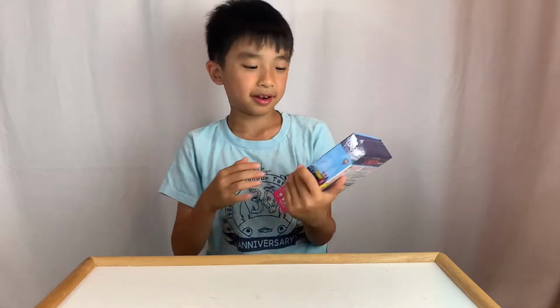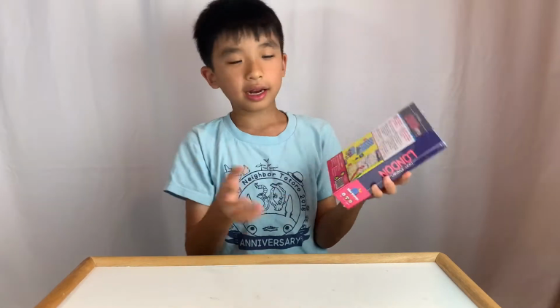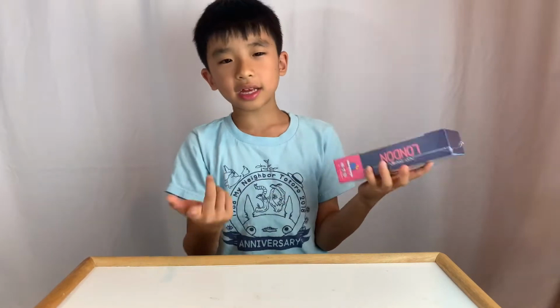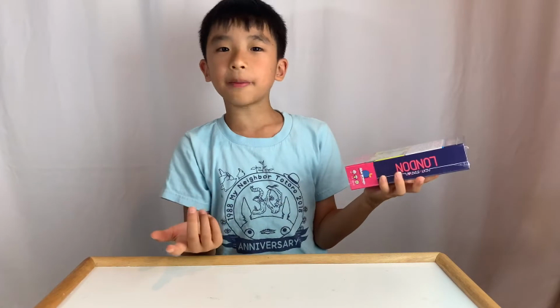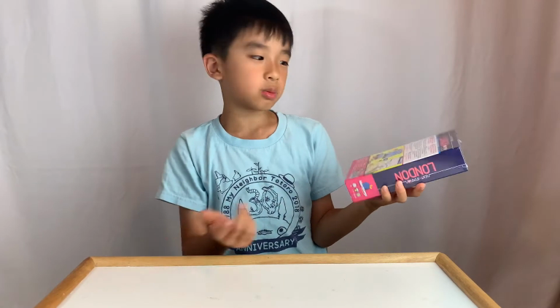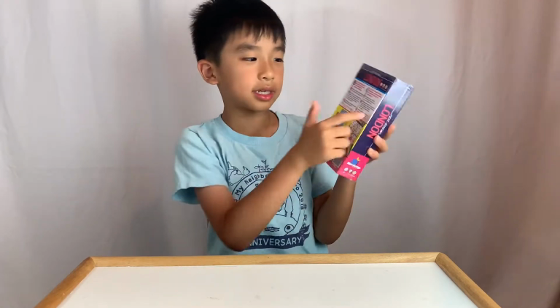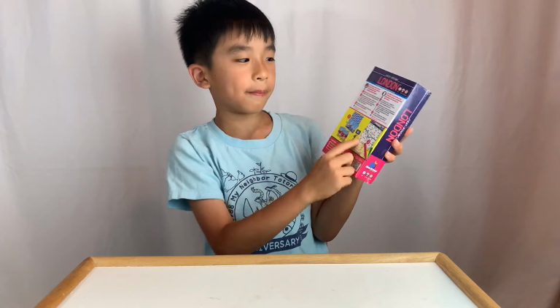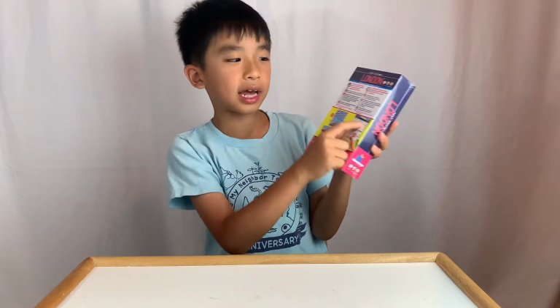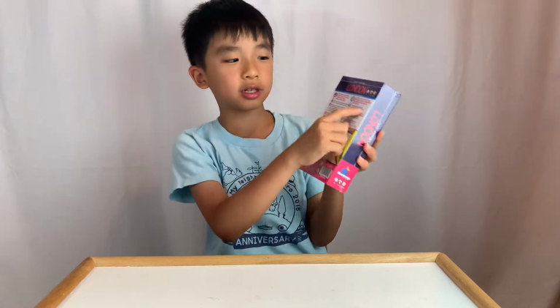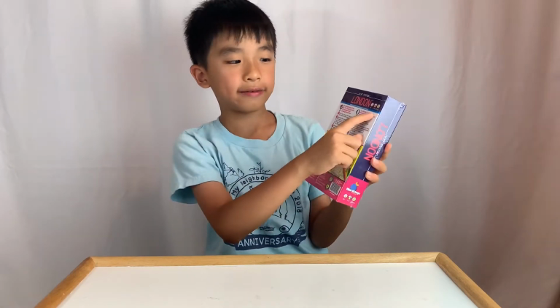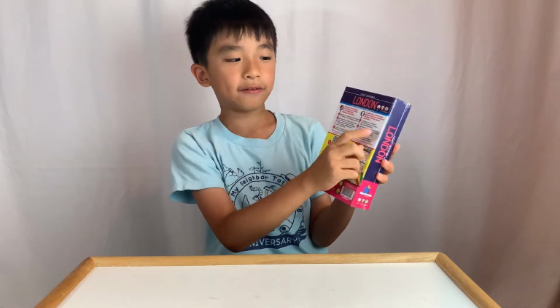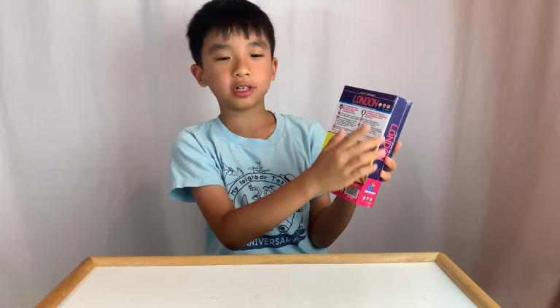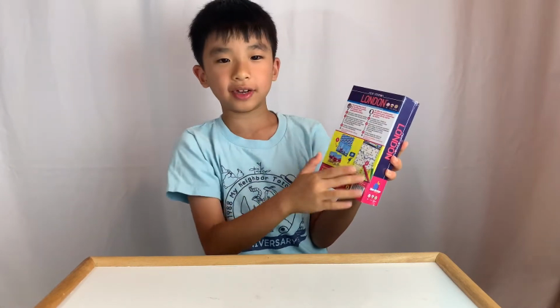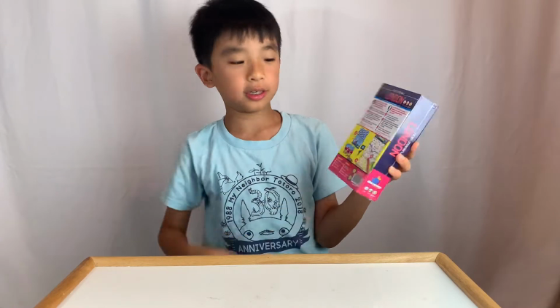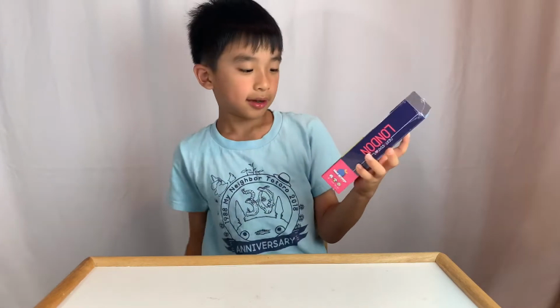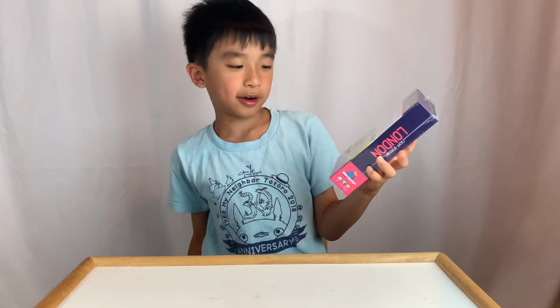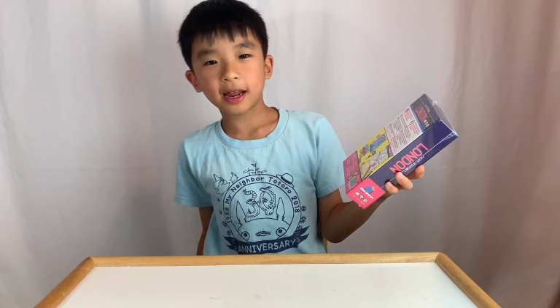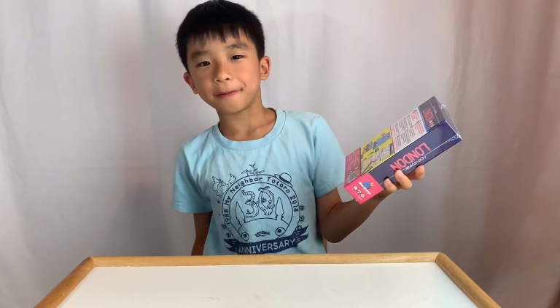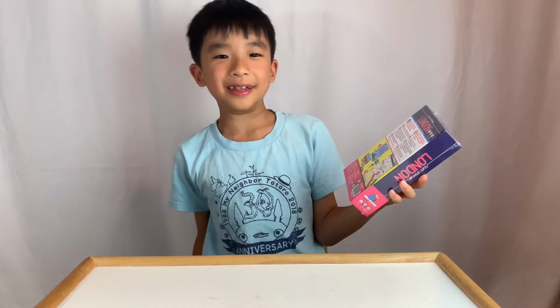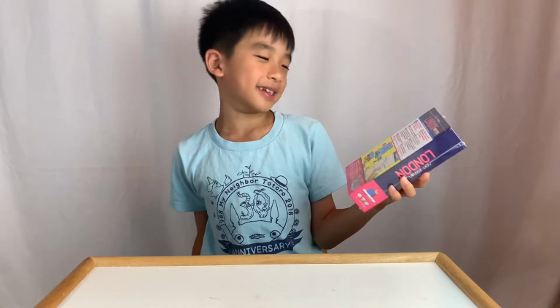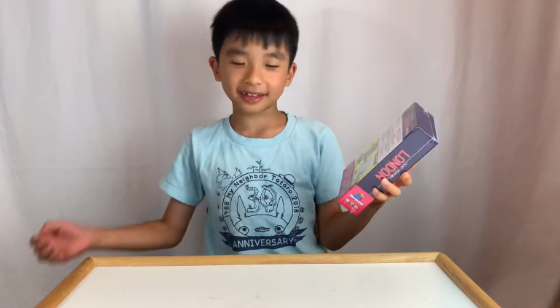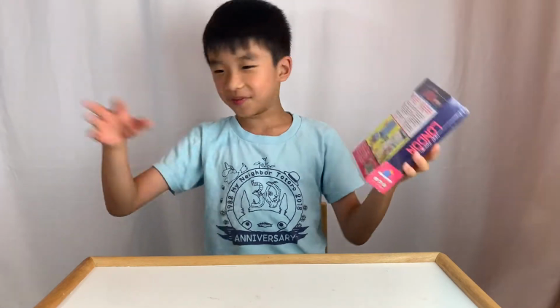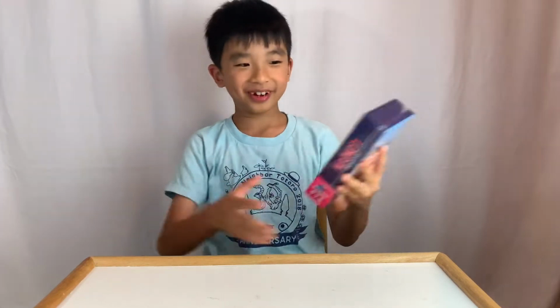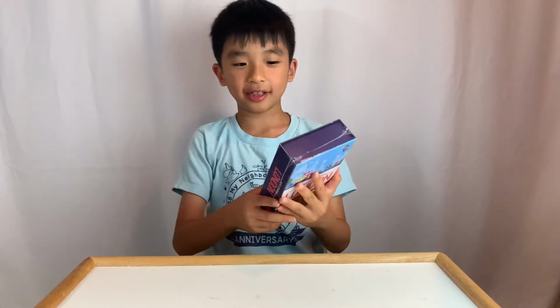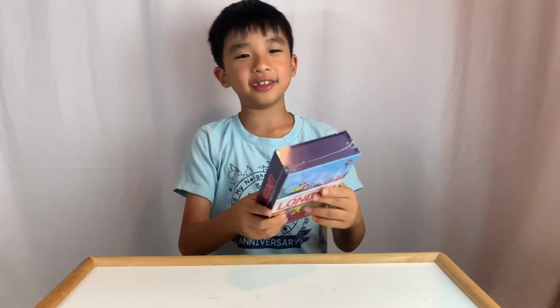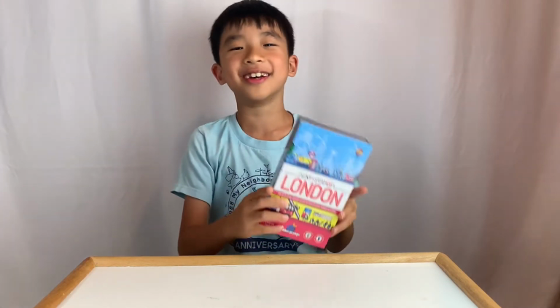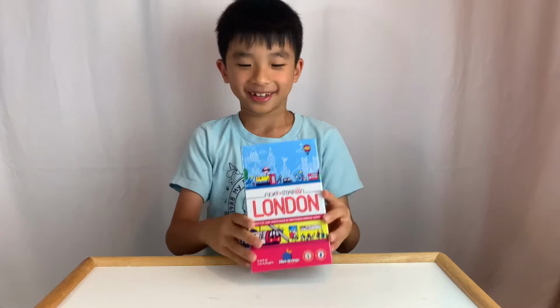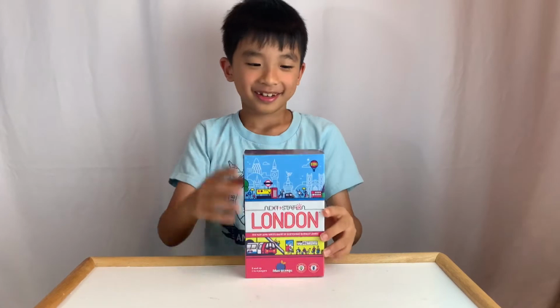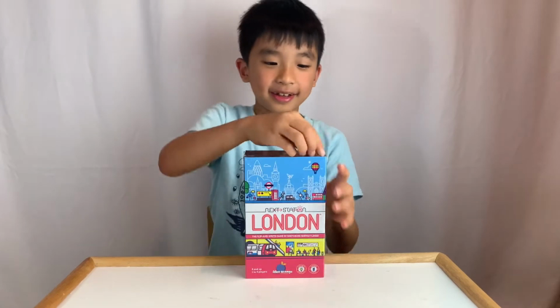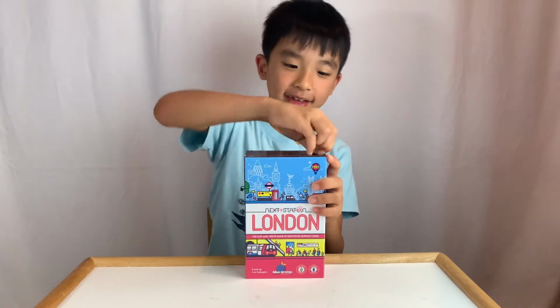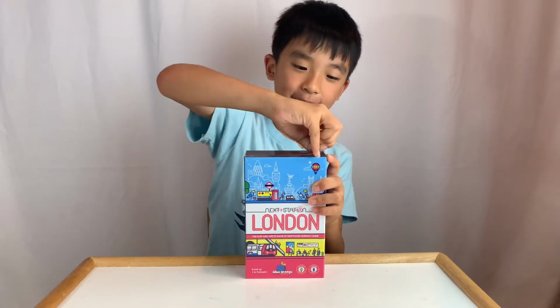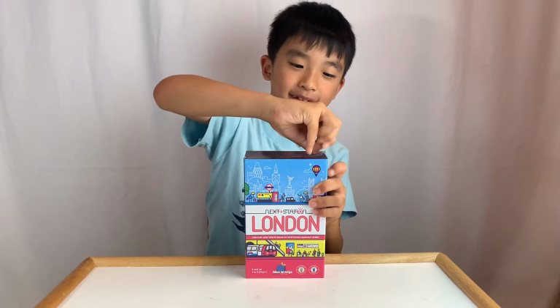The neat thing about this box is on the back, they actually have French definitions for people who like living in London. Okay, let's open this.